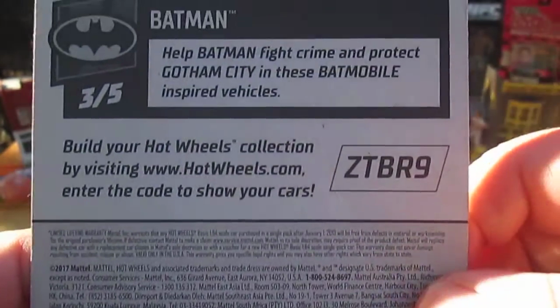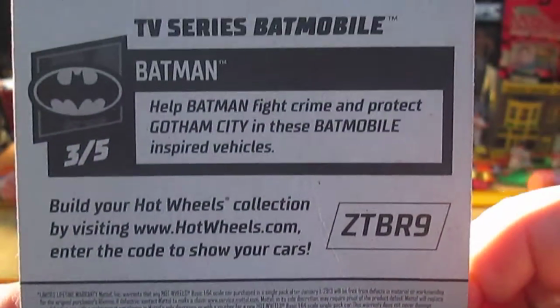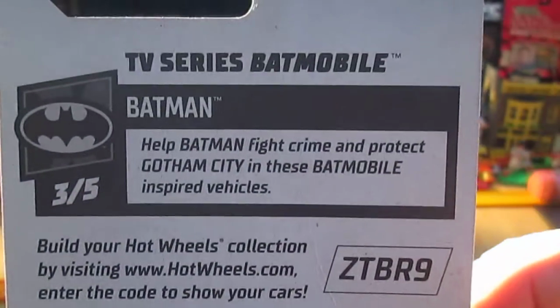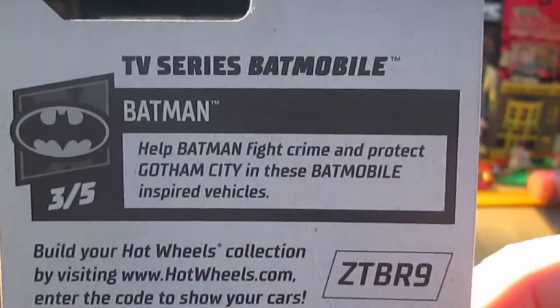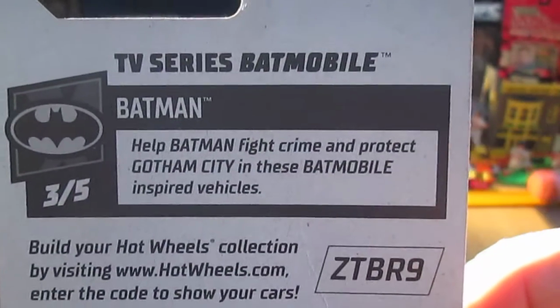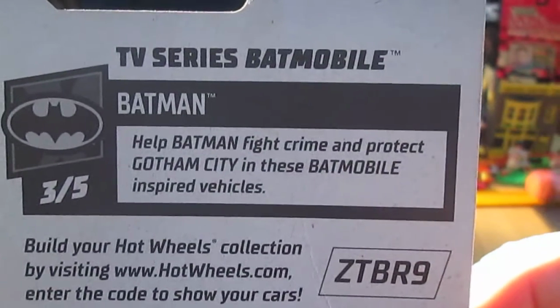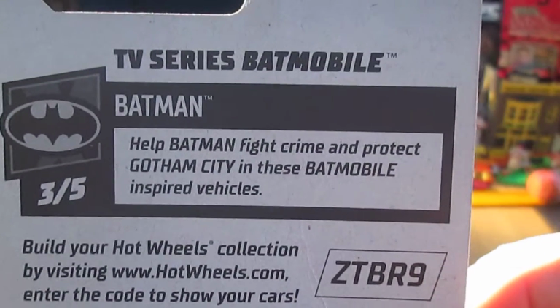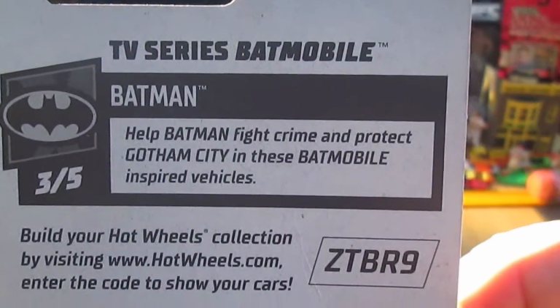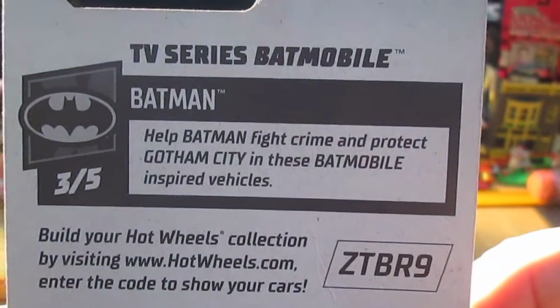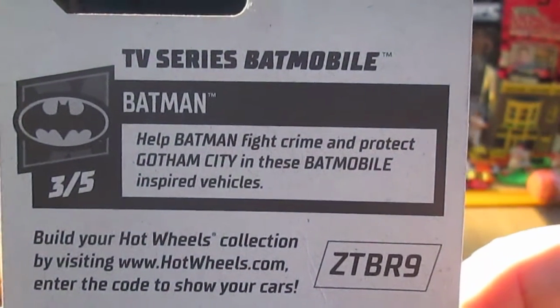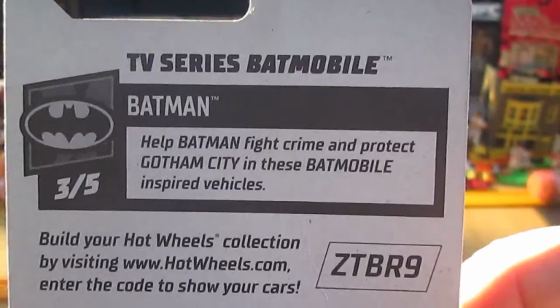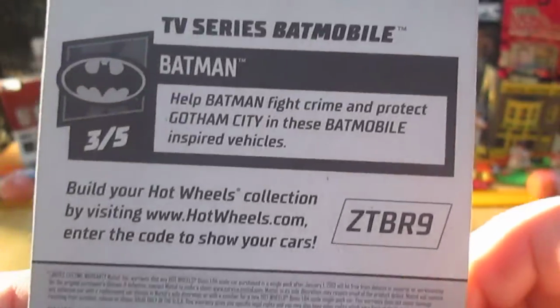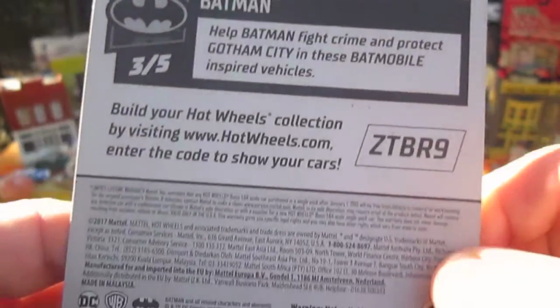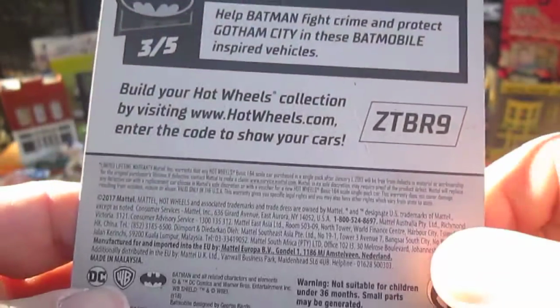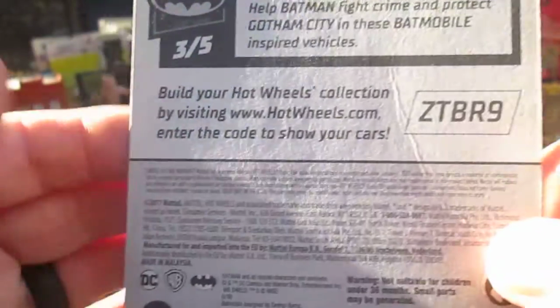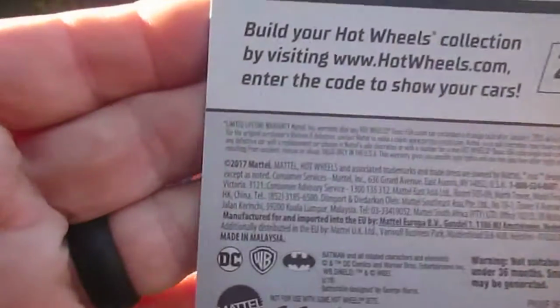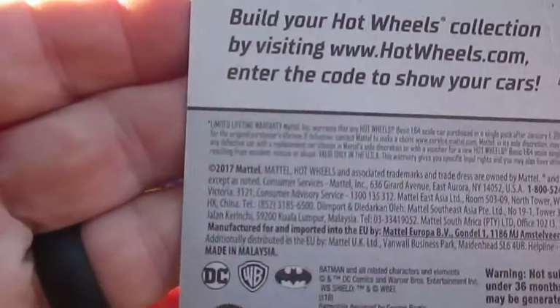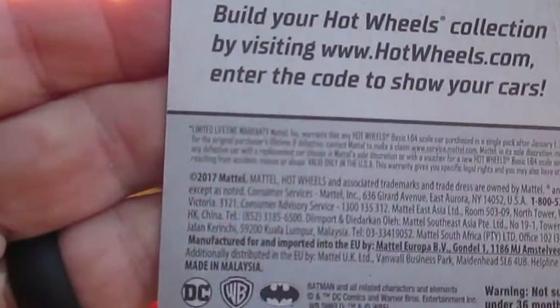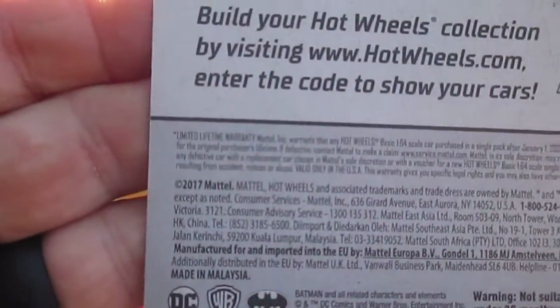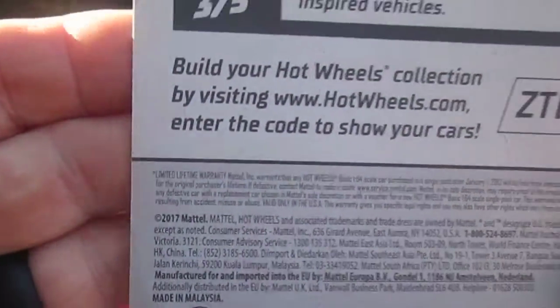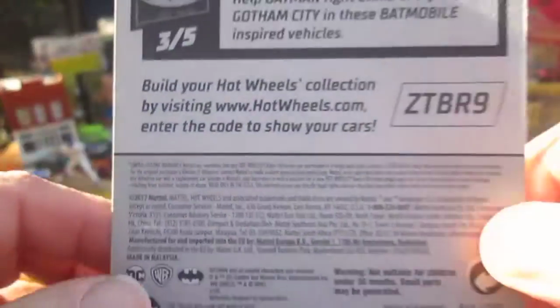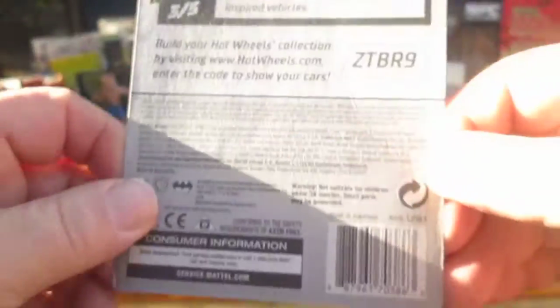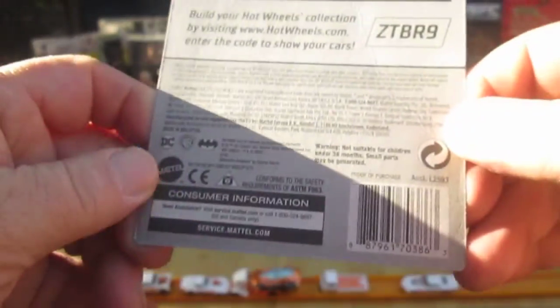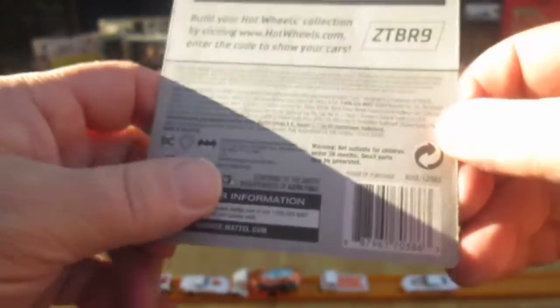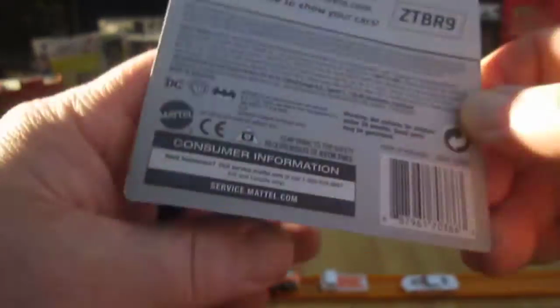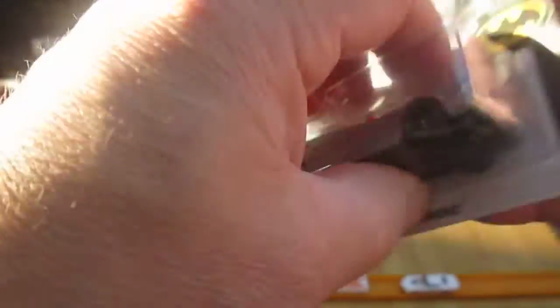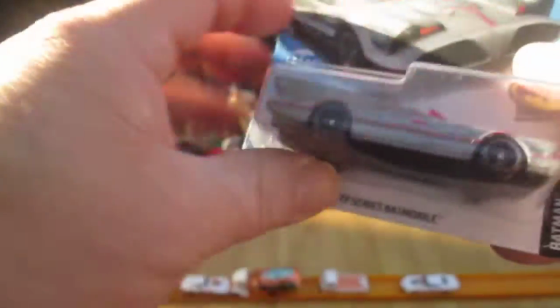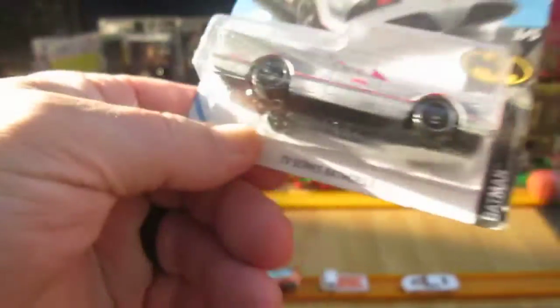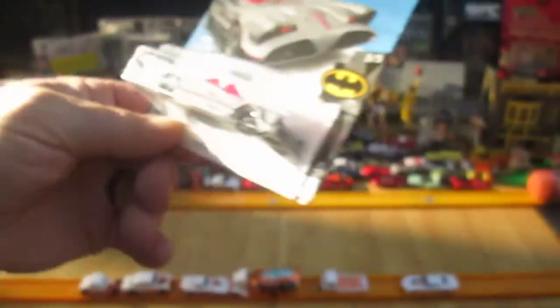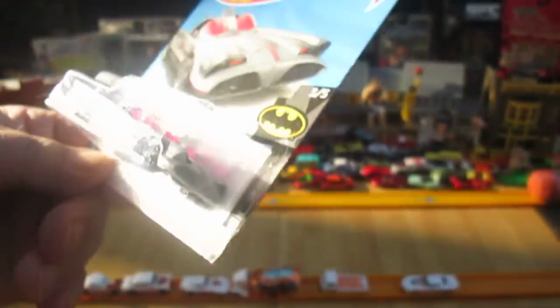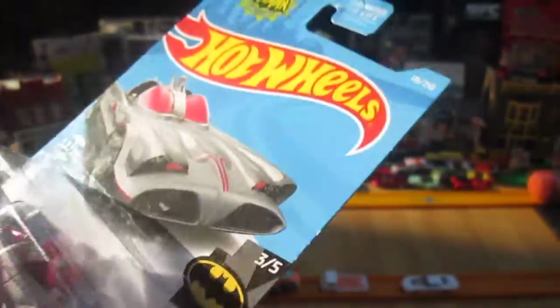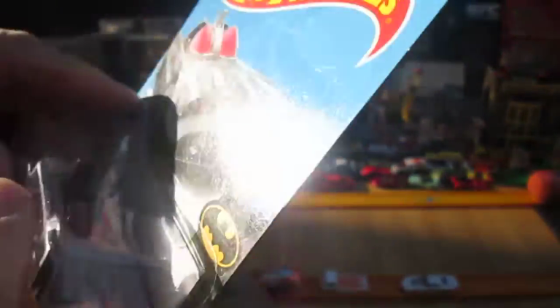Help Batman fight crime and protect Gotham City in these battle-ready vehicles. Copyright 2017.